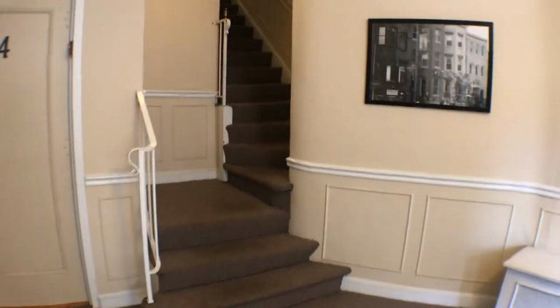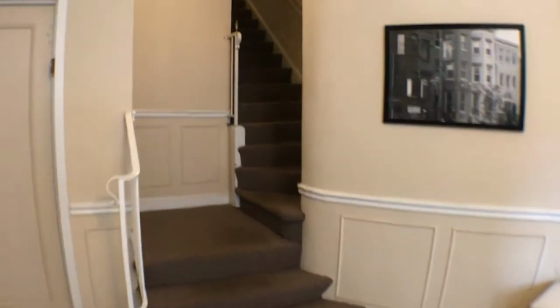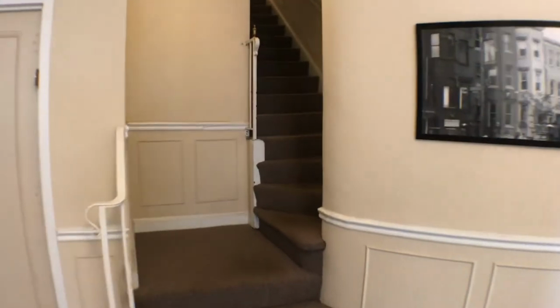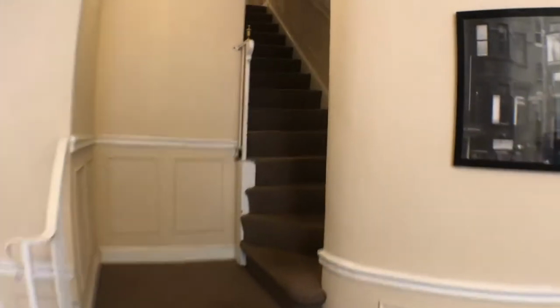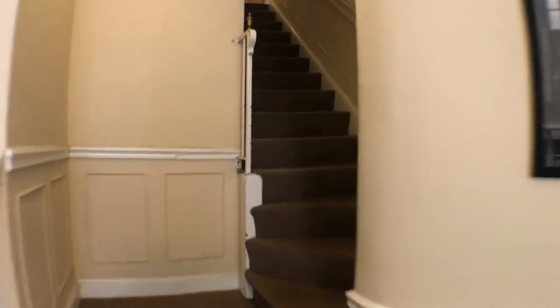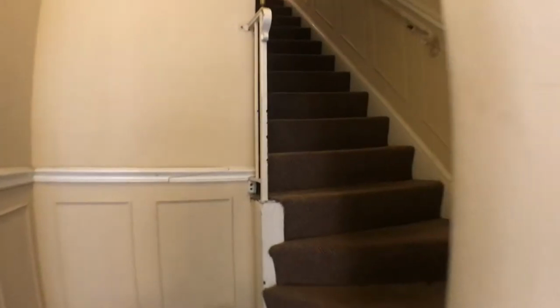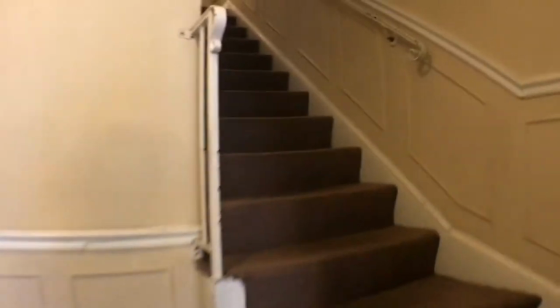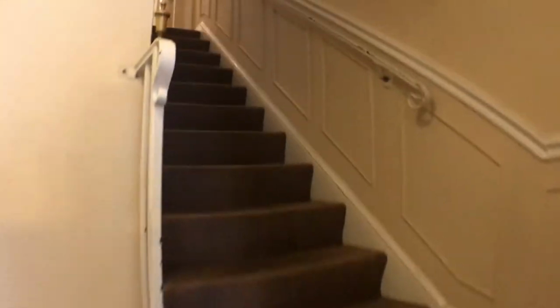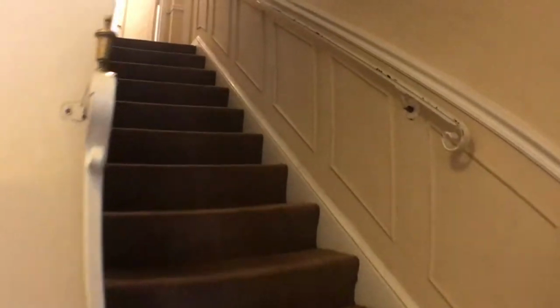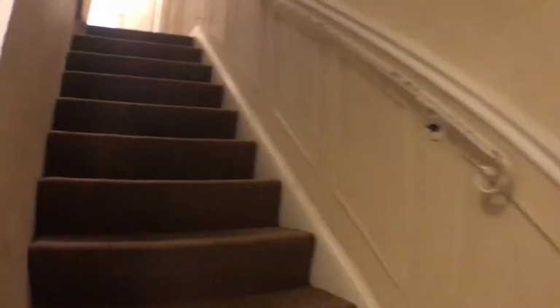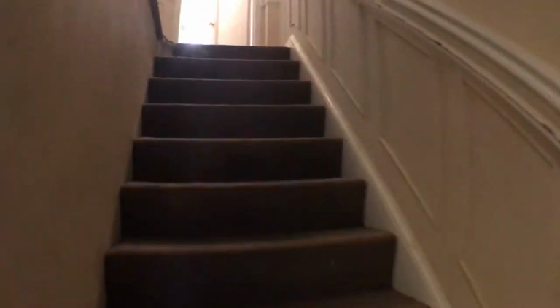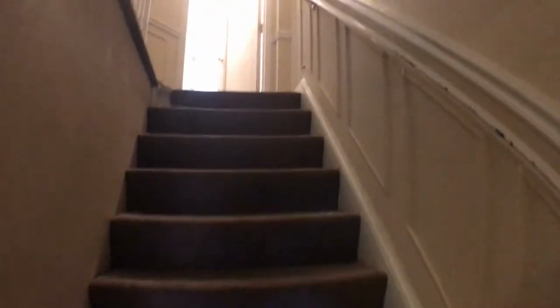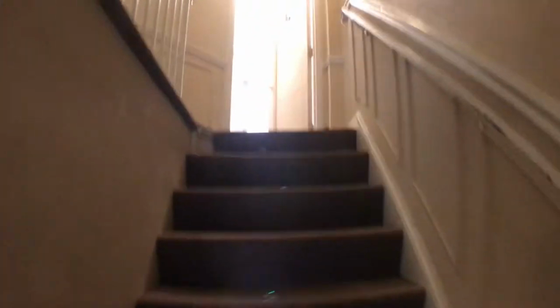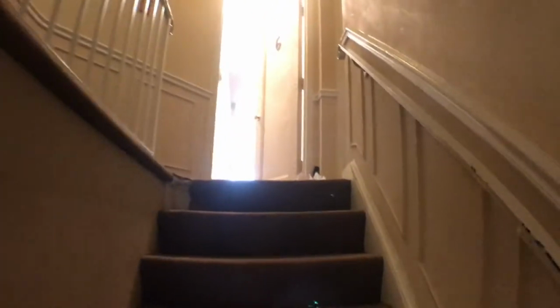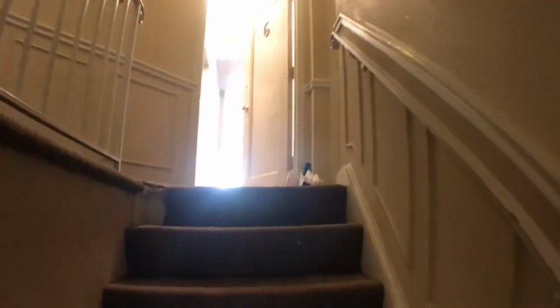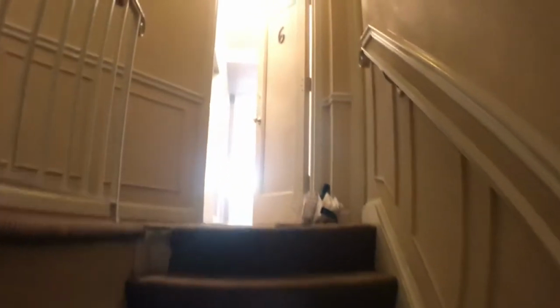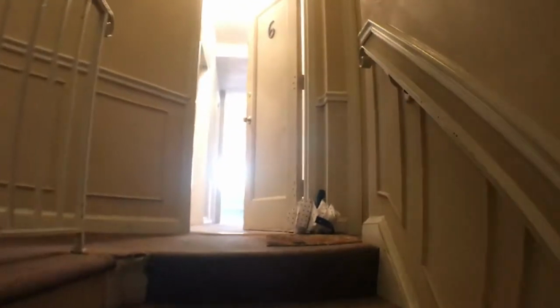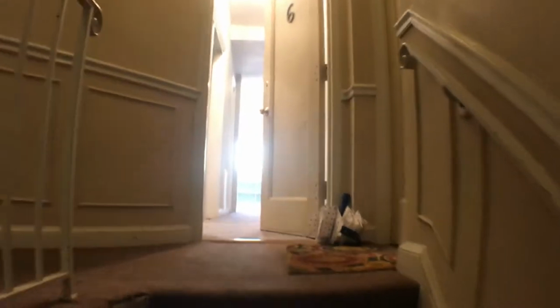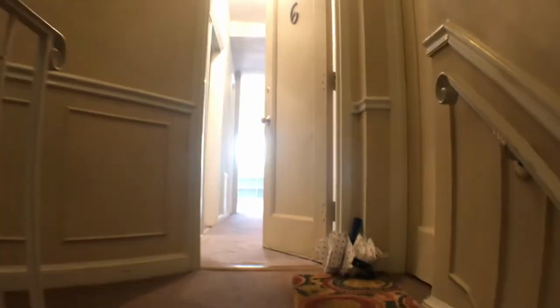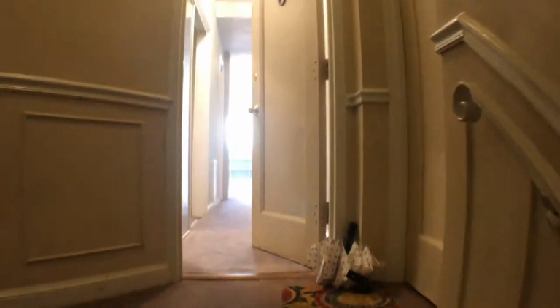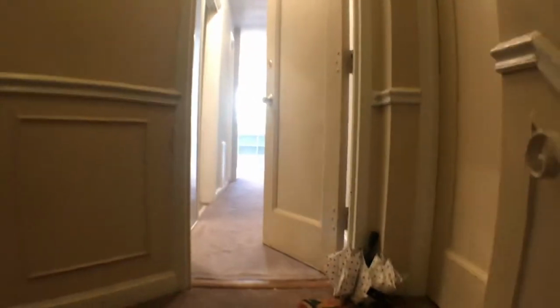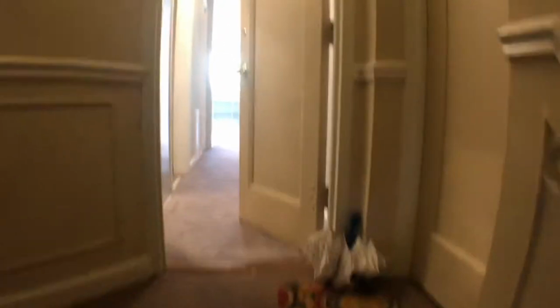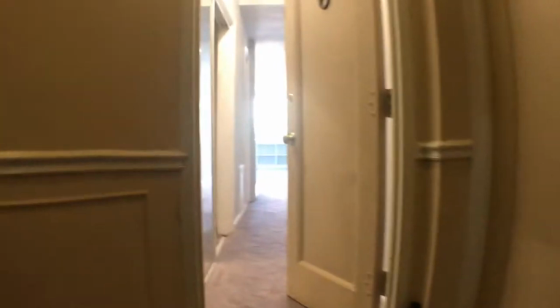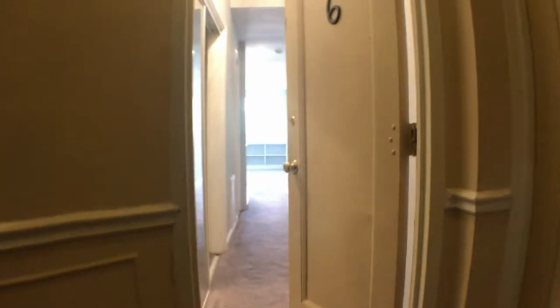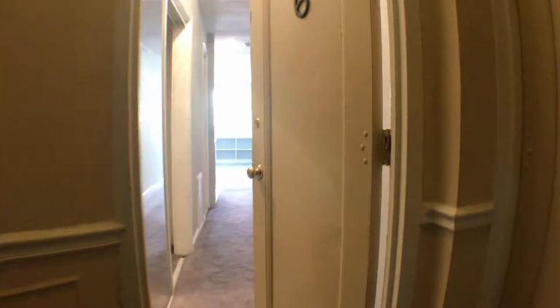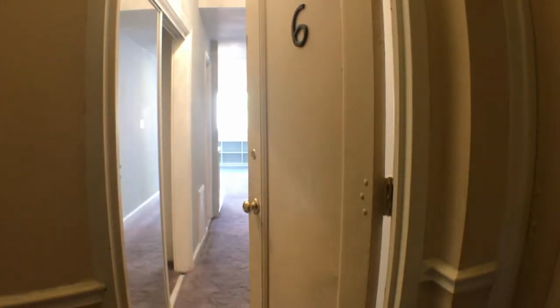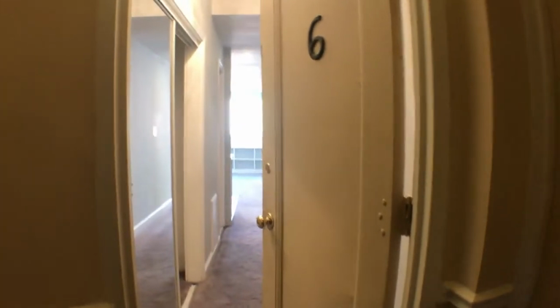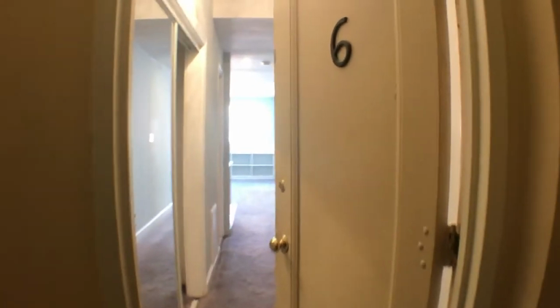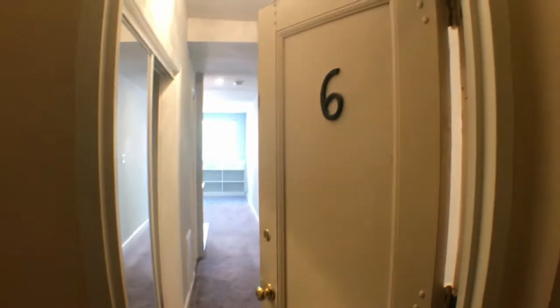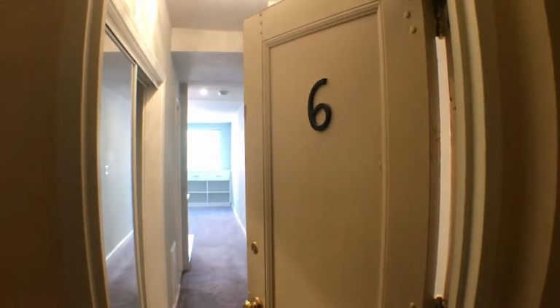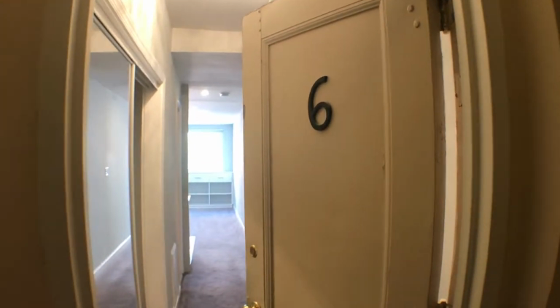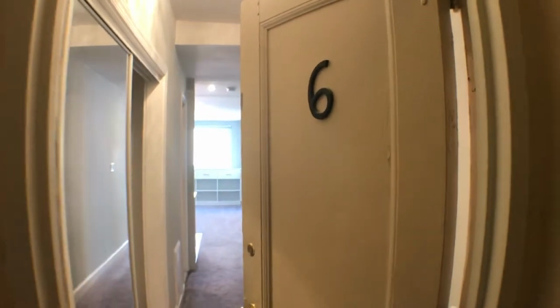We're going to walk right up to the apartment — just one flight of steps. As you can tell, the unit already has great sunlight. This is the front of the unit, number 6.